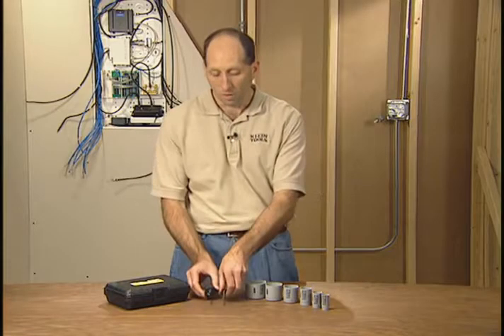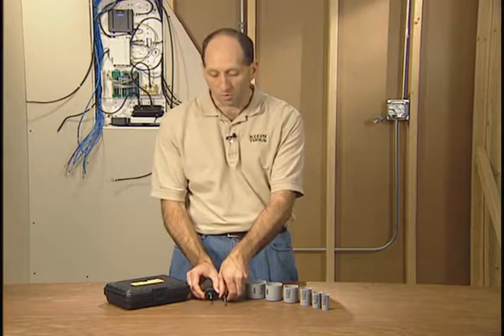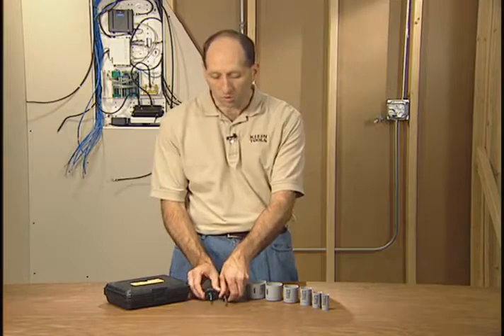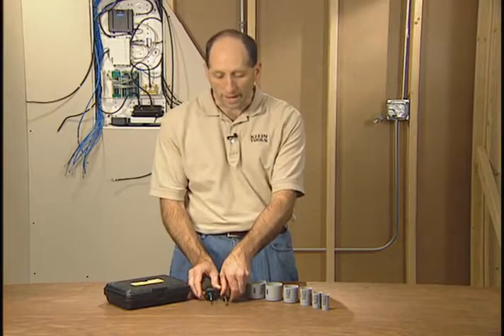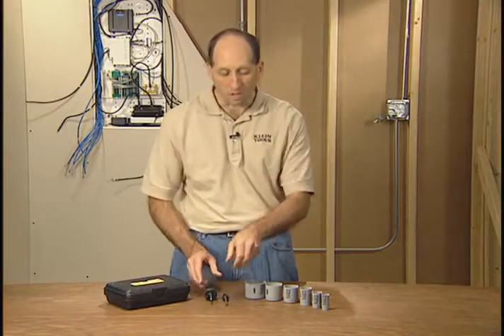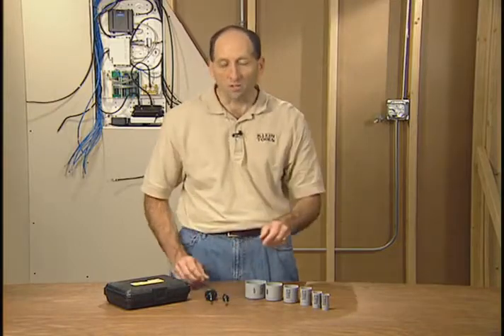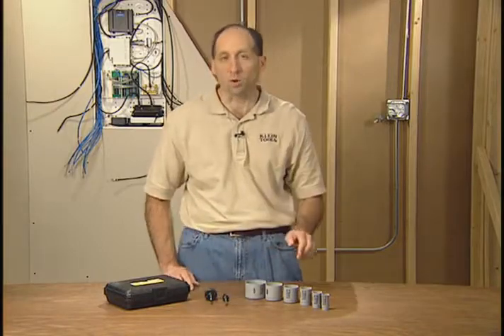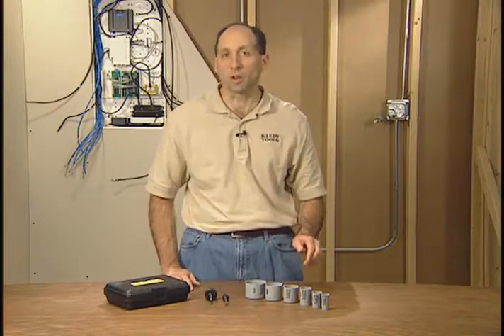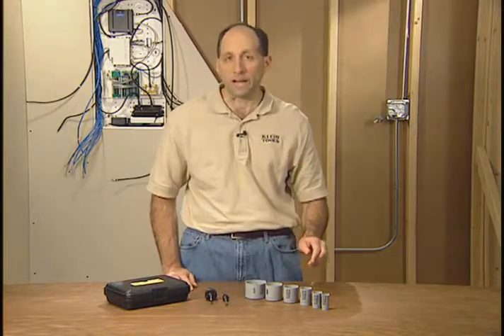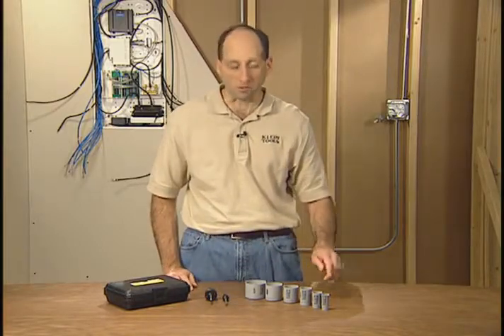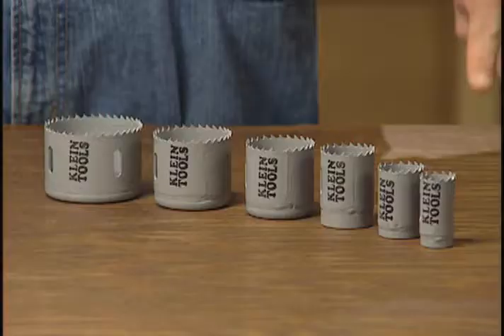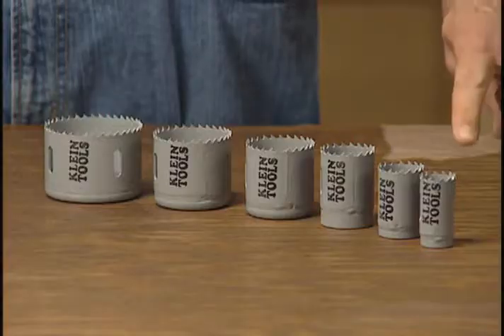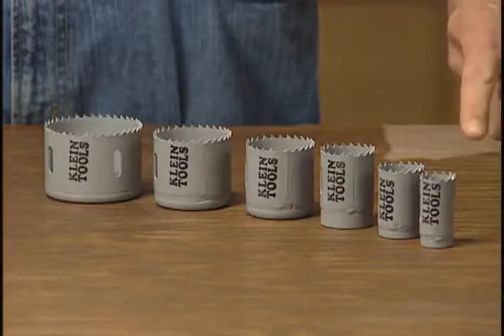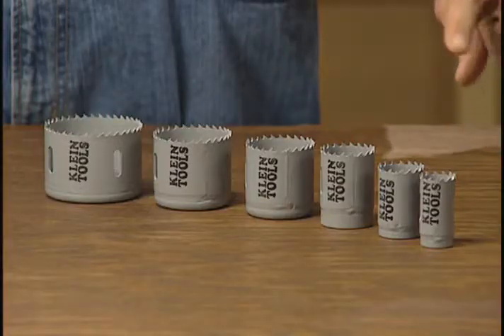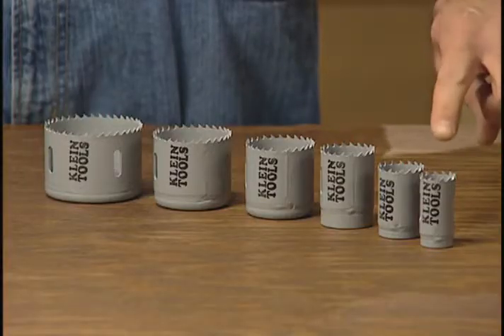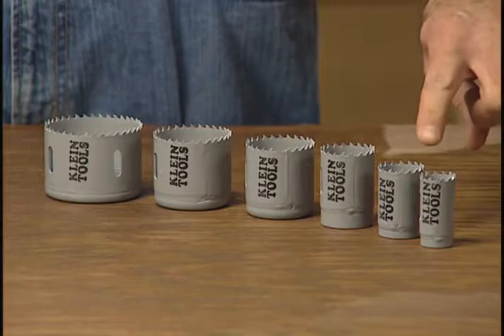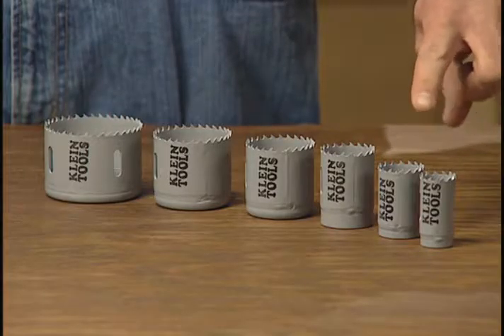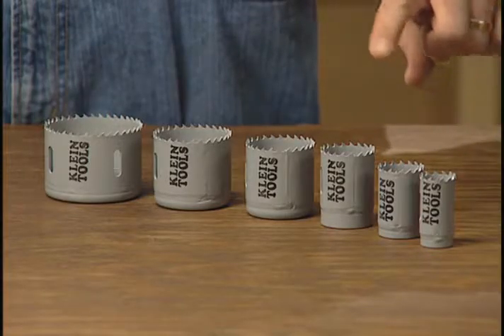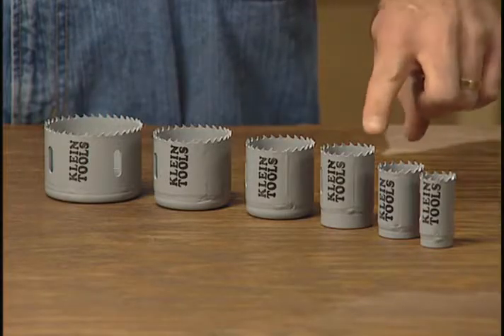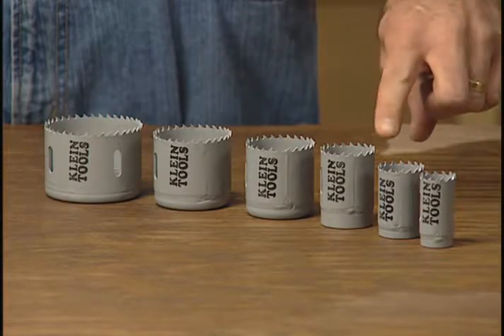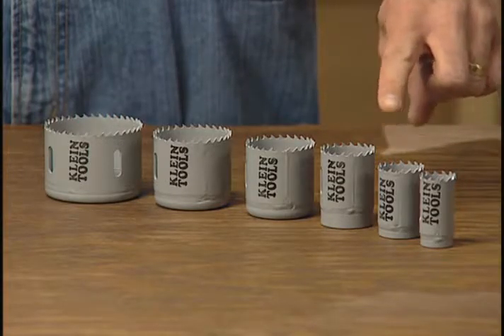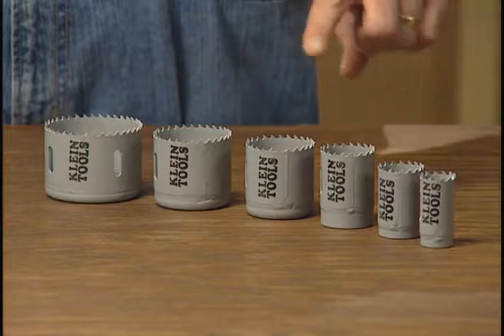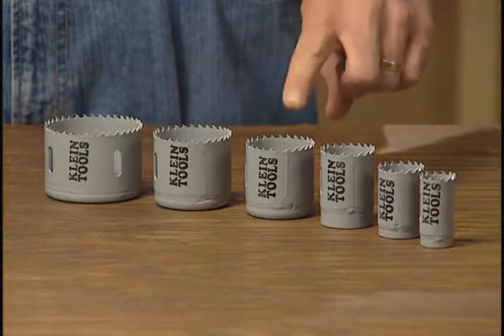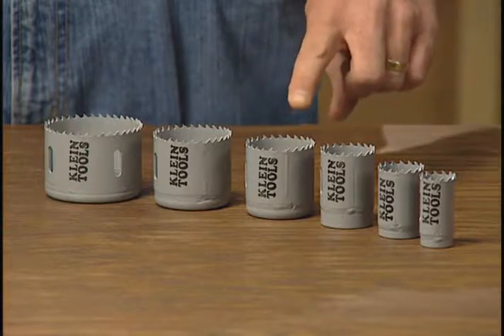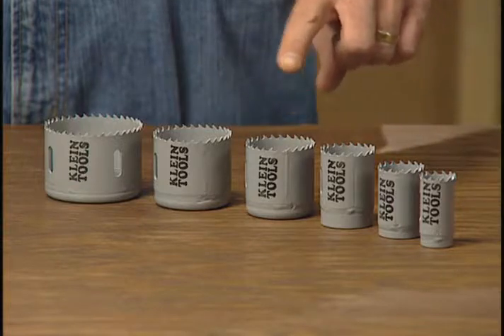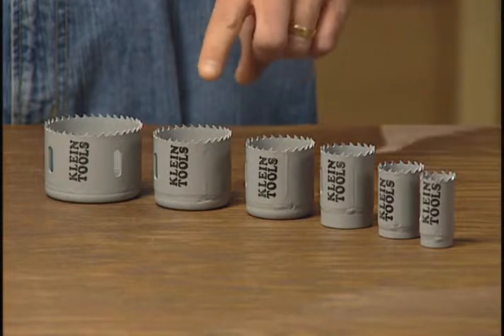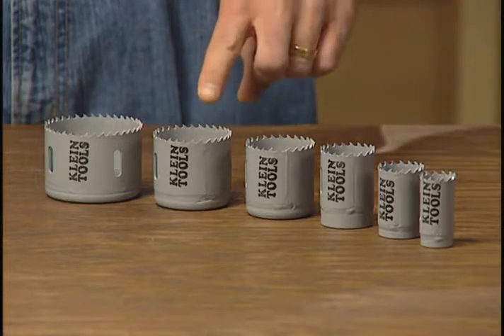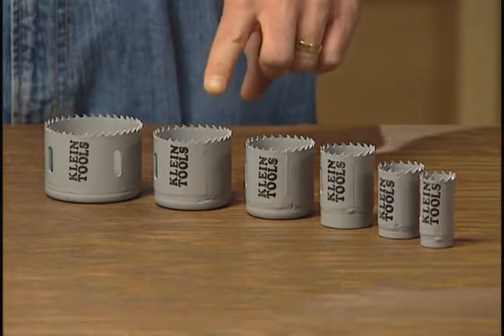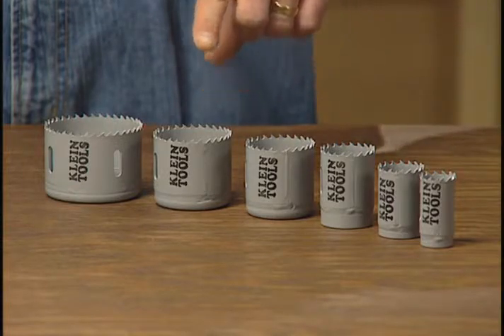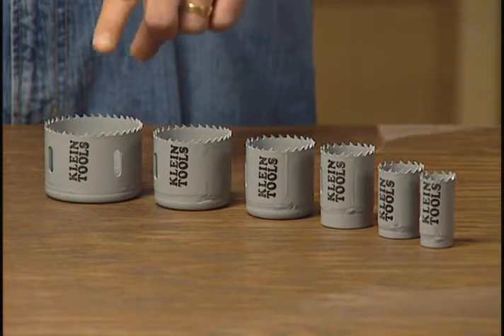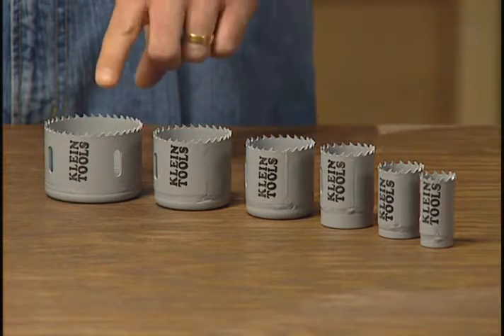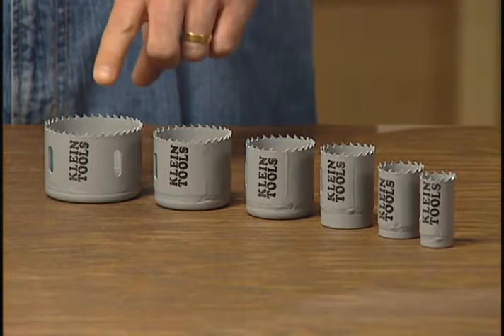The set also has six hole saw diameters: seven-eighths, inch-and-an-eighth, inch-and-three-eighths, inch-and-three-quarter, two-inch, and two-and-a-half-inch.